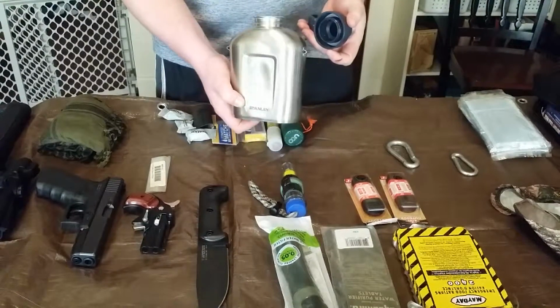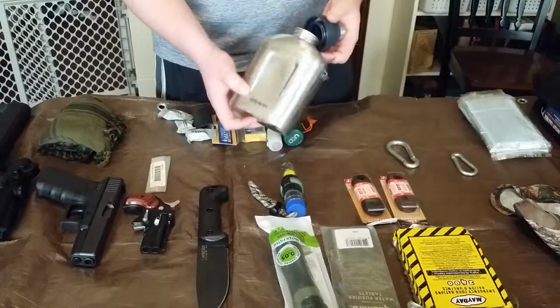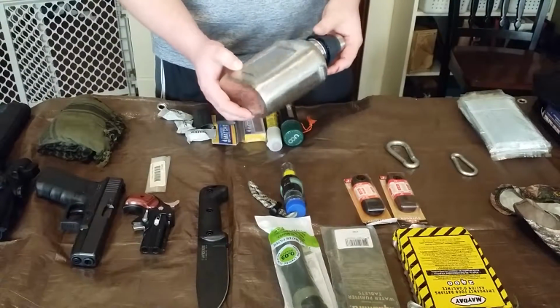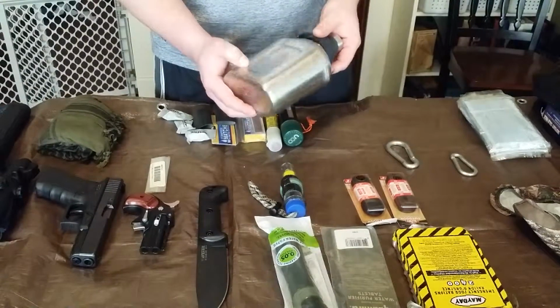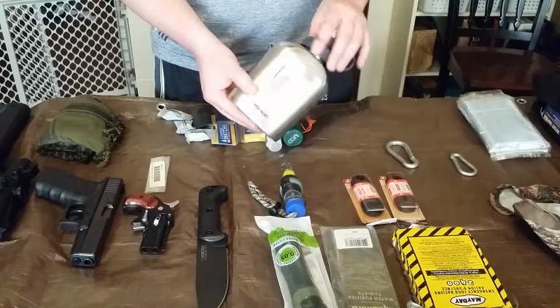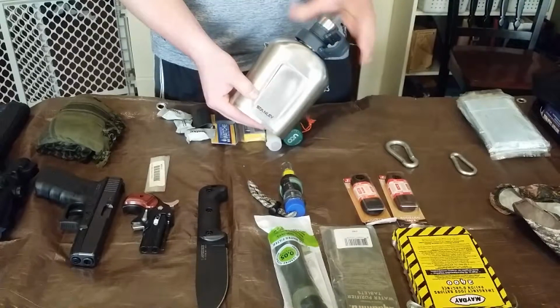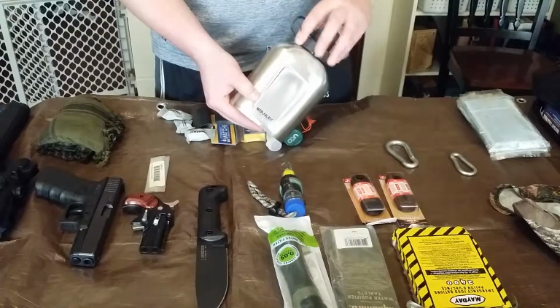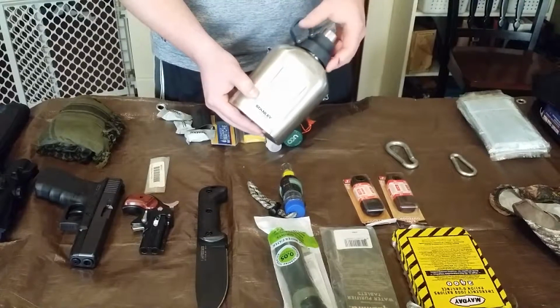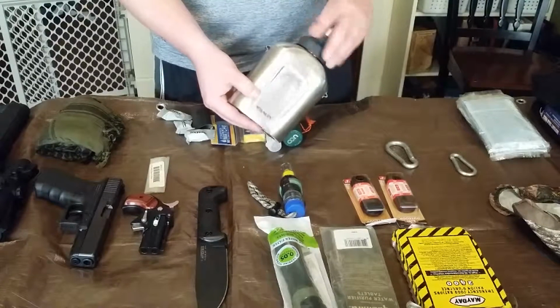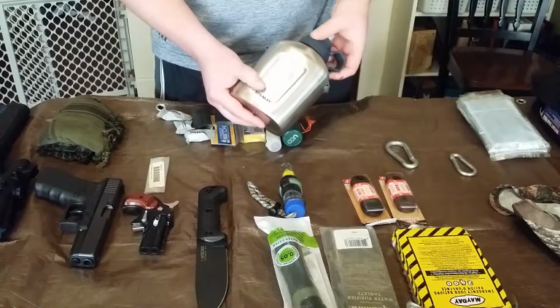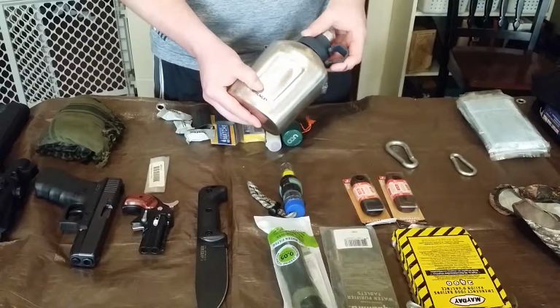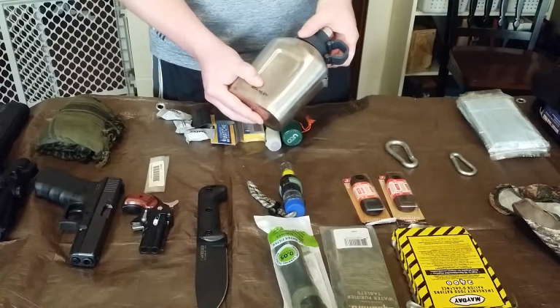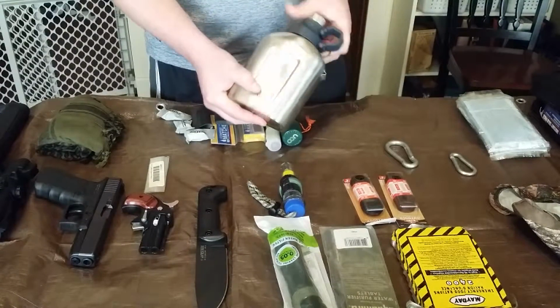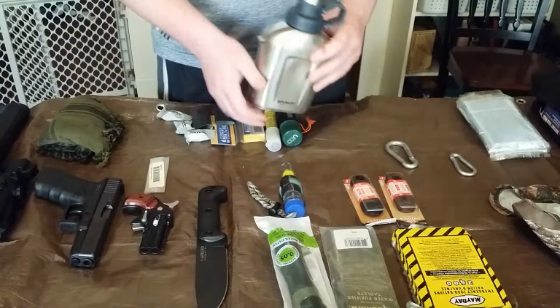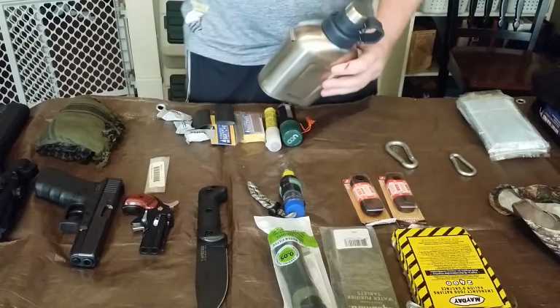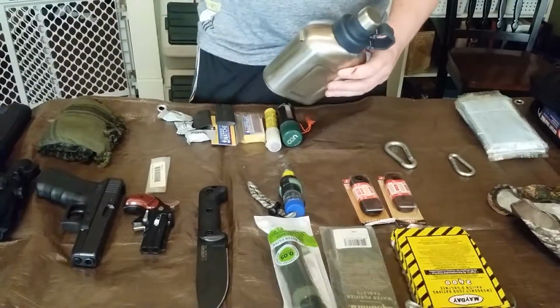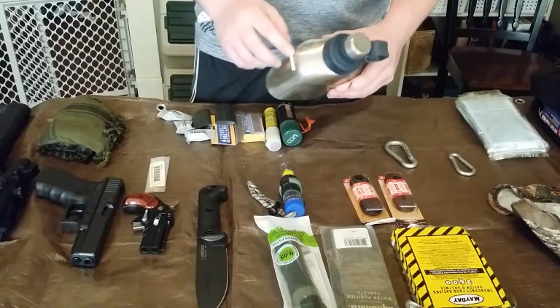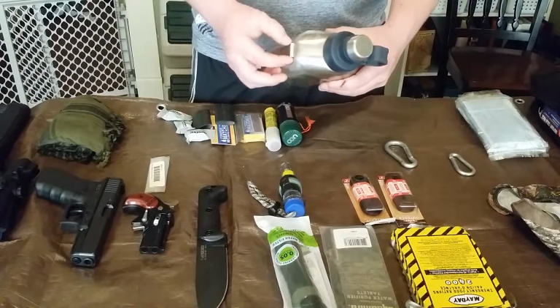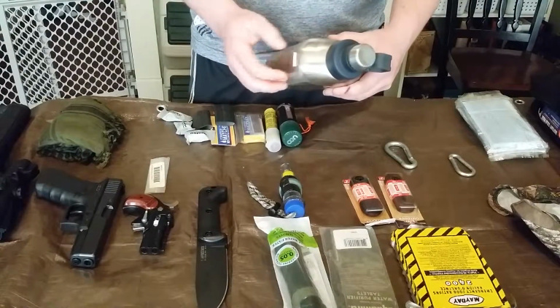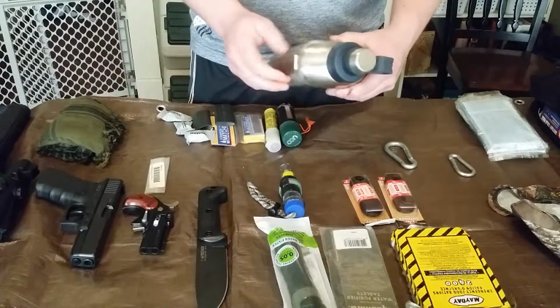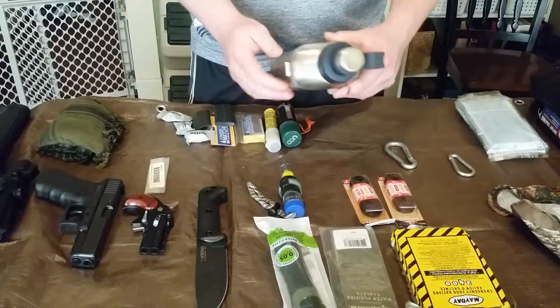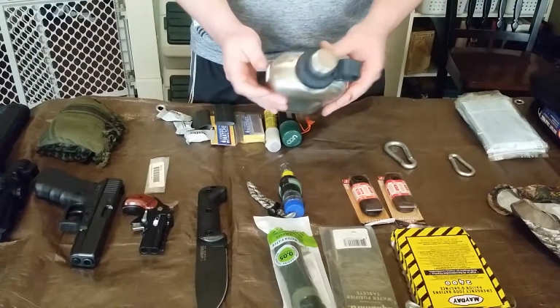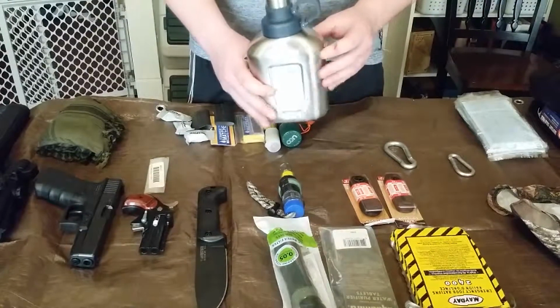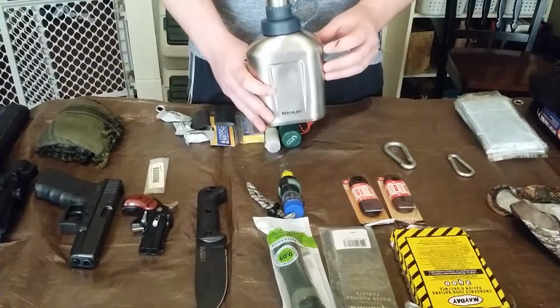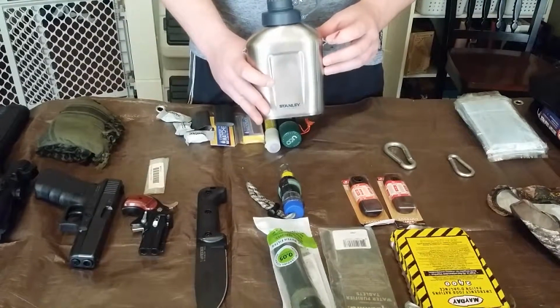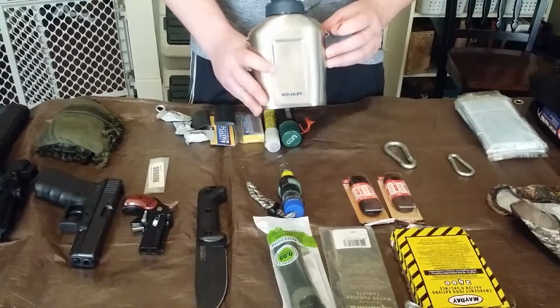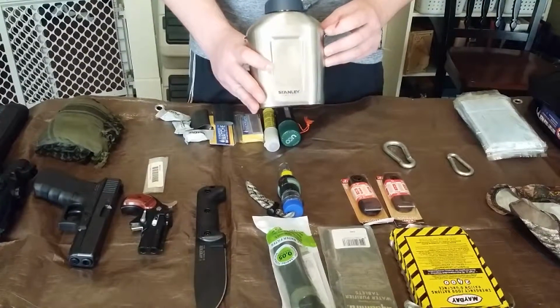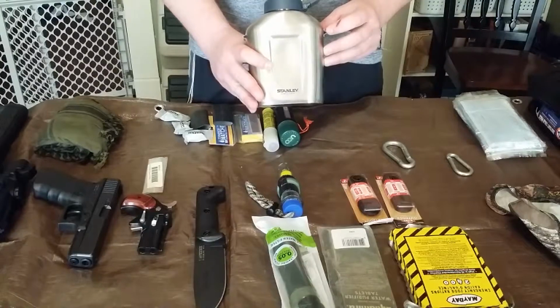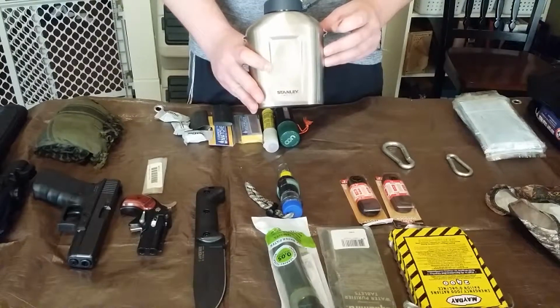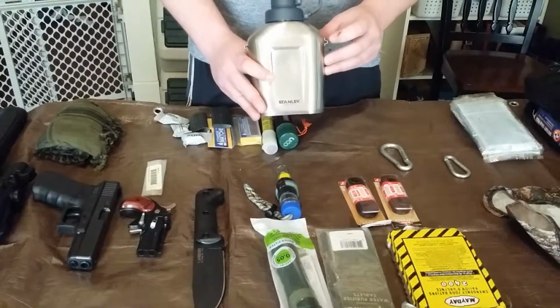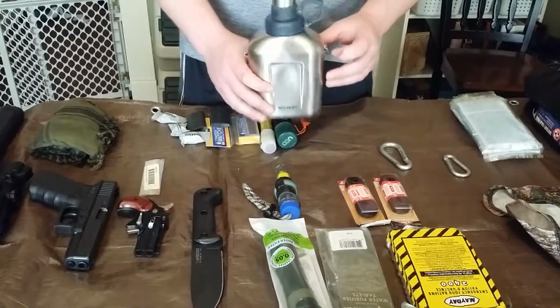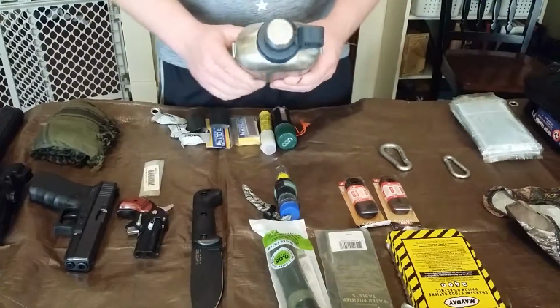I've got this stainless steel Stanley canteen you can buy at Walmart for about 18 to 19 dollars — great for purifying water. It does come with a strap and two metal pieces, but I actually pulled those off because they were making a whole lot of racket.